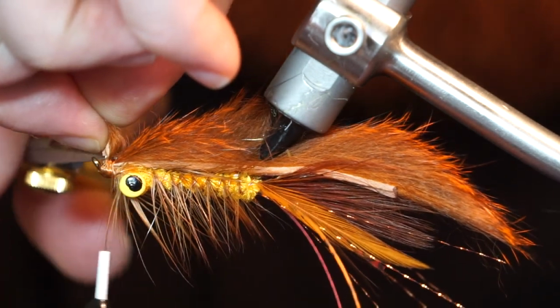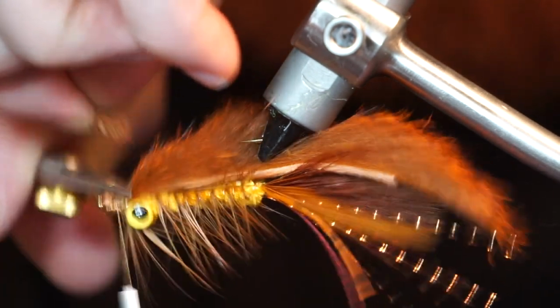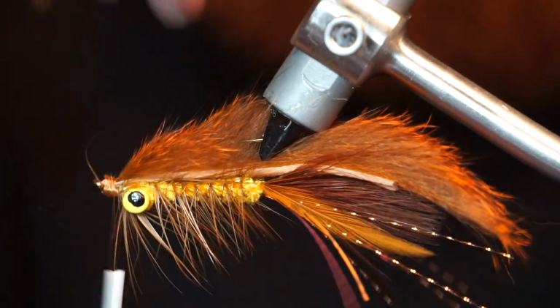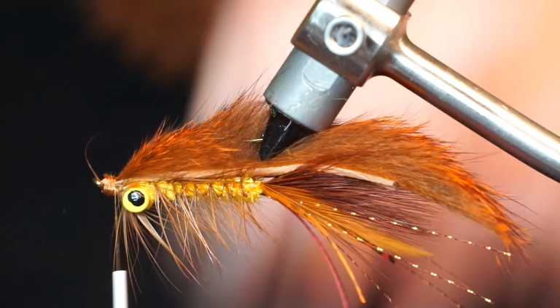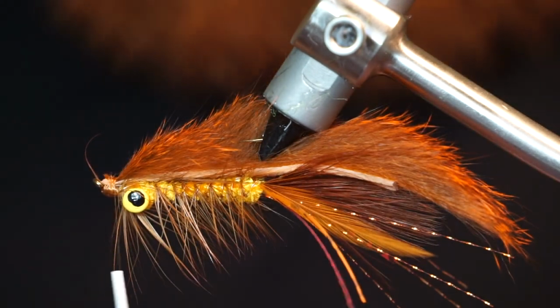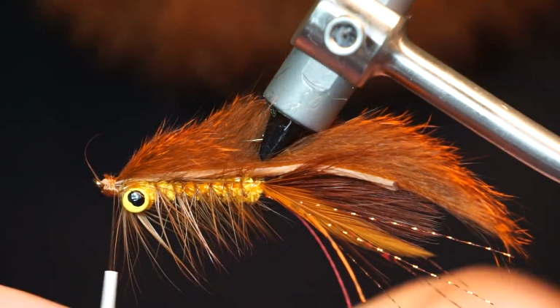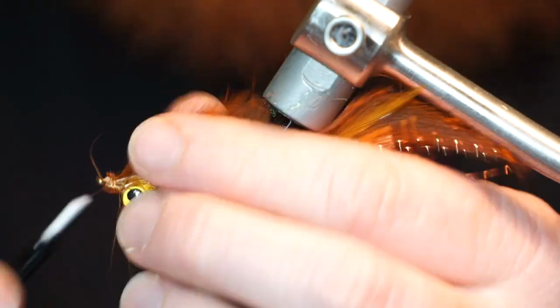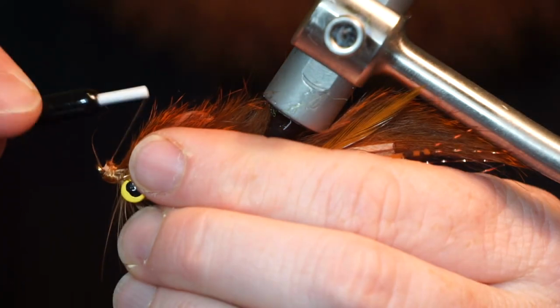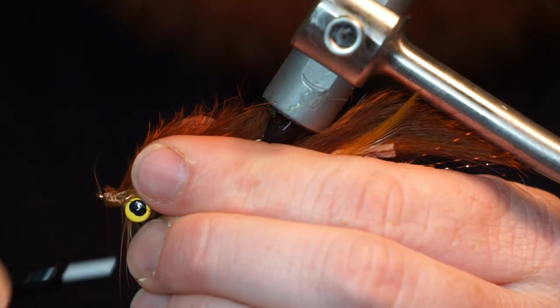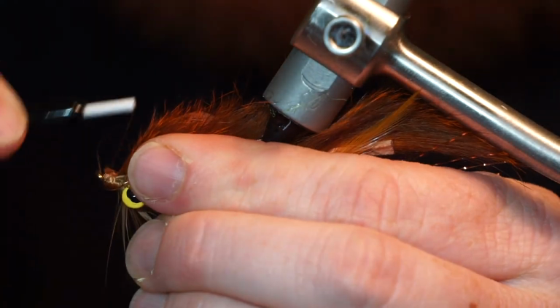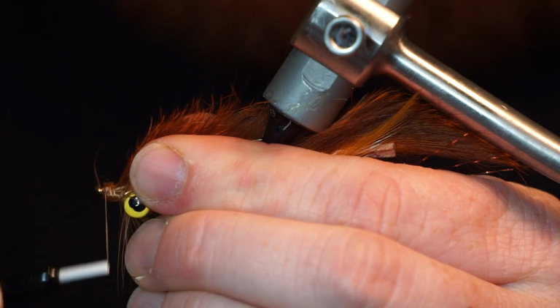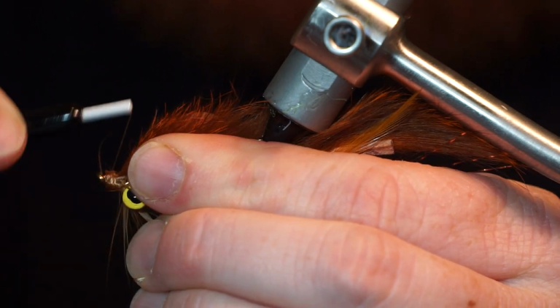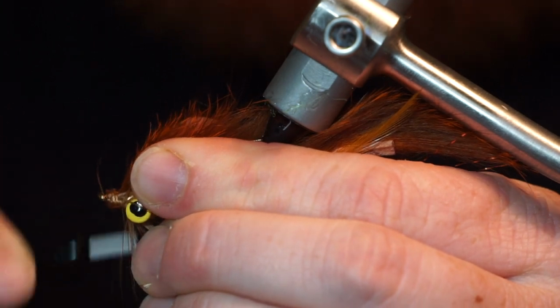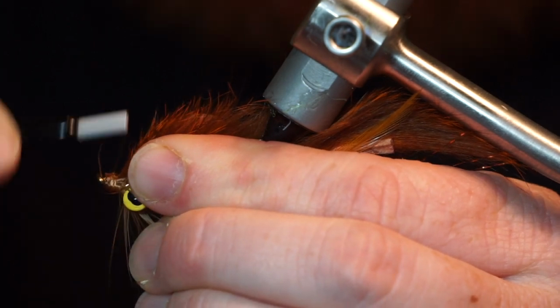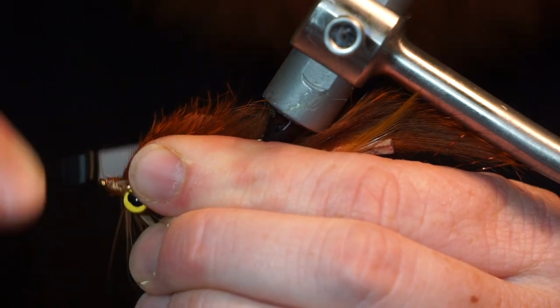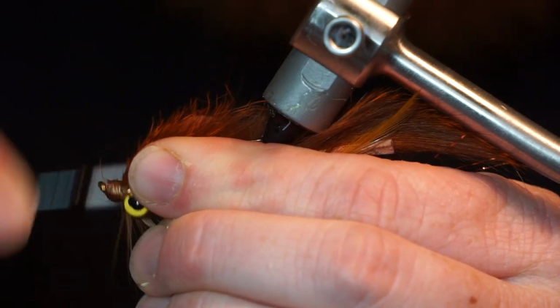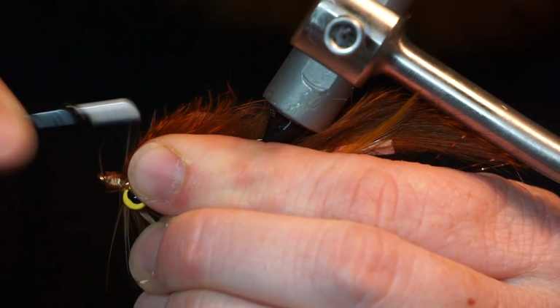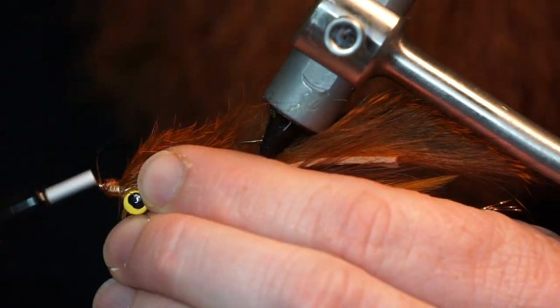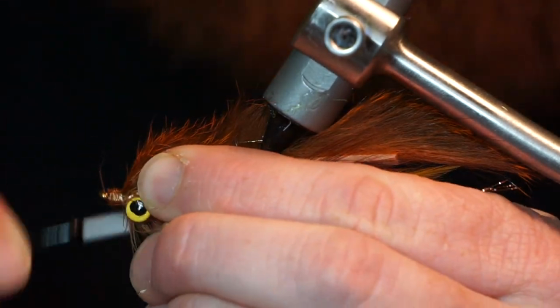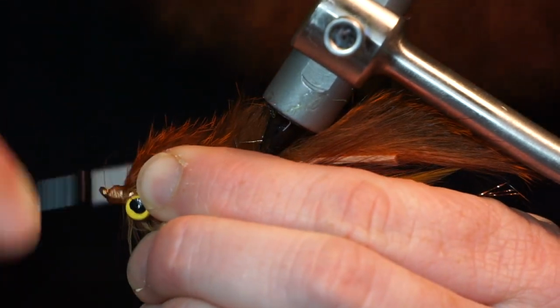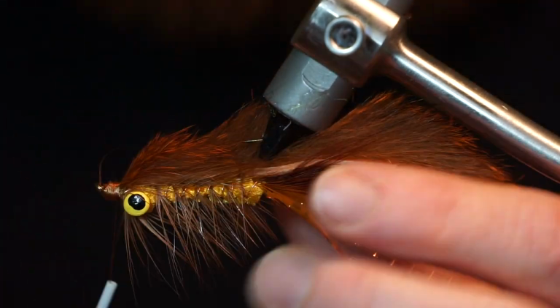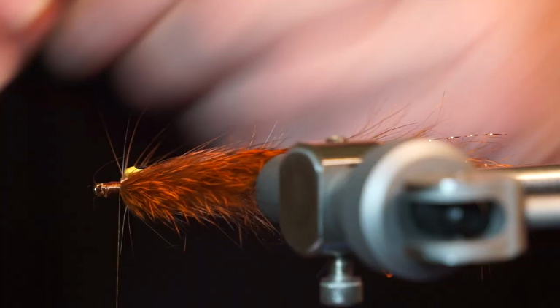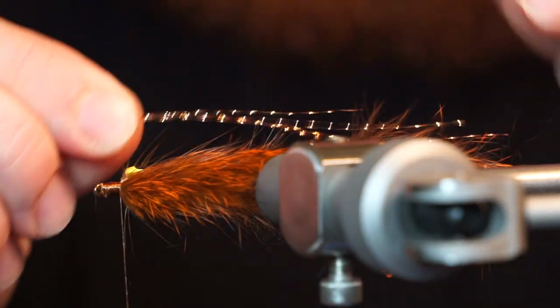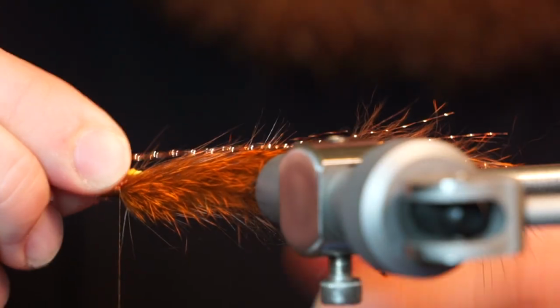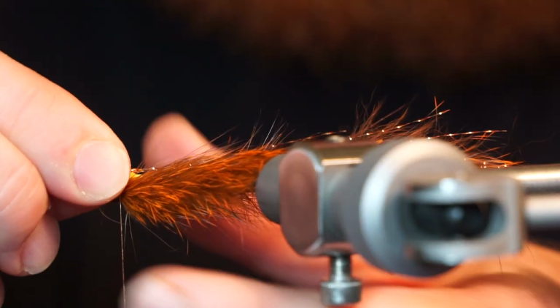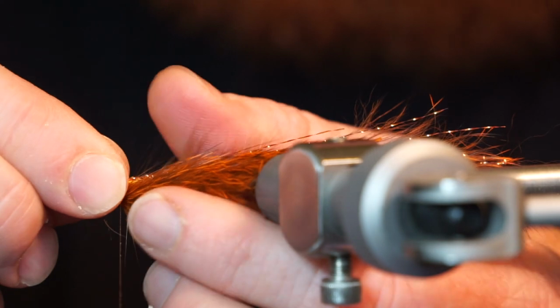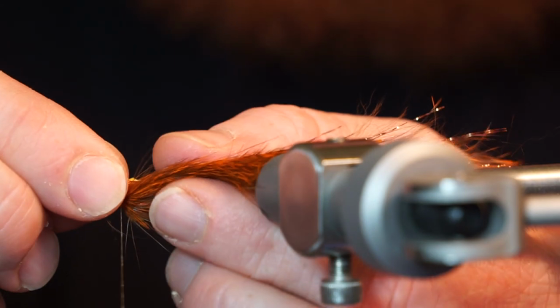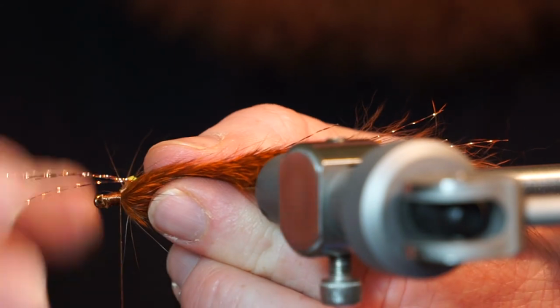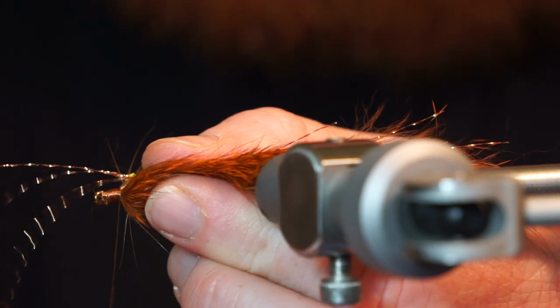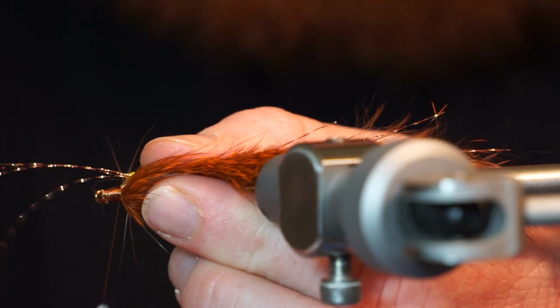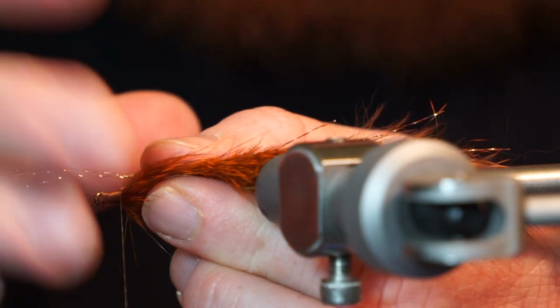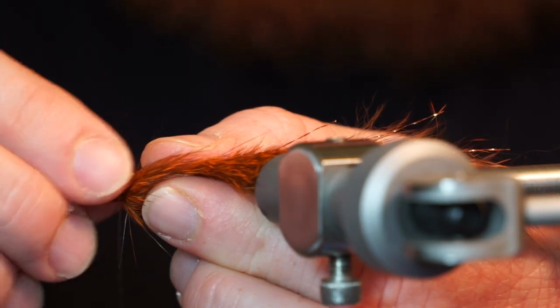Clip off the waist and clean up the head with a few wraps. Clip a bit more crystal flash and tie it in on both sides of the fly.